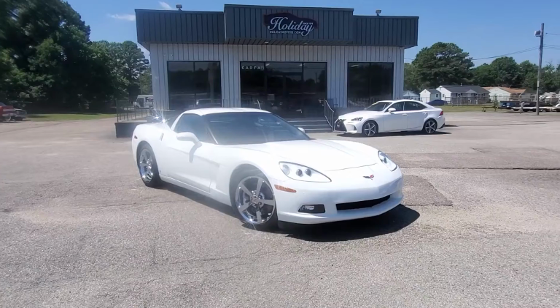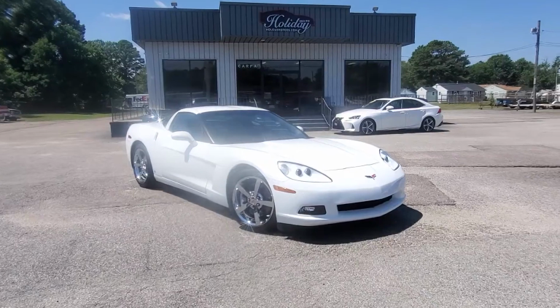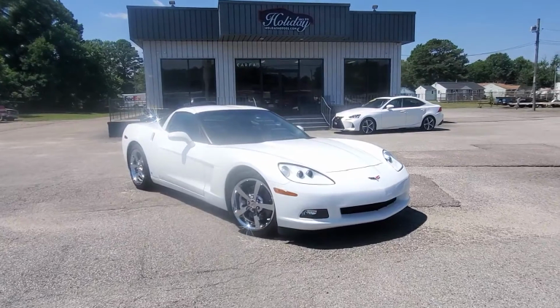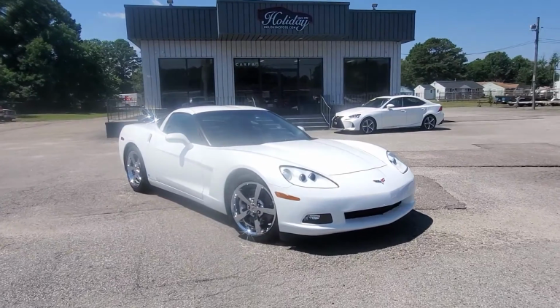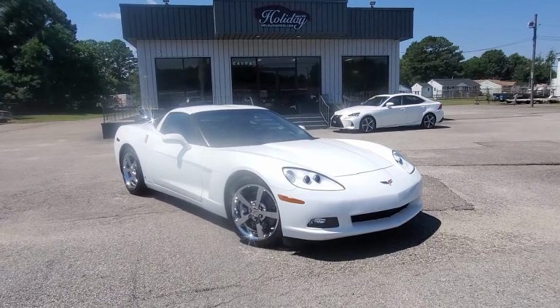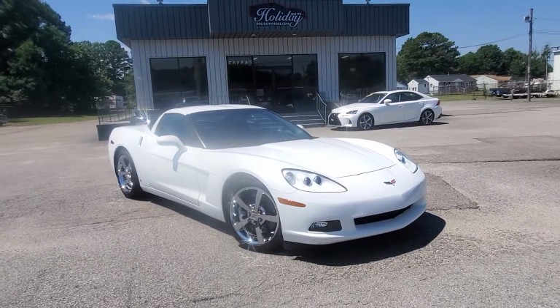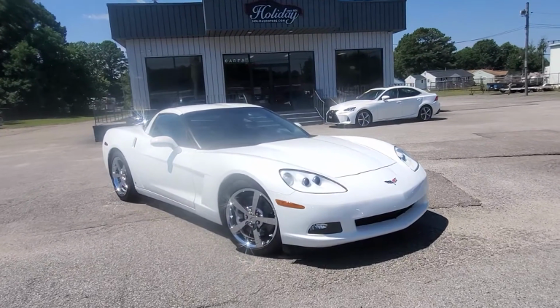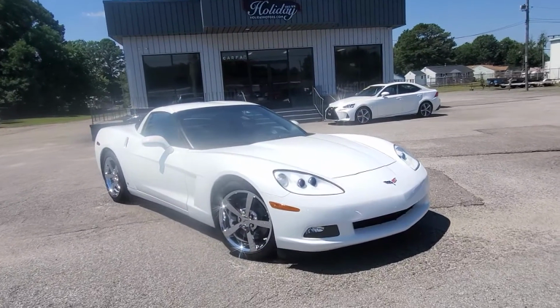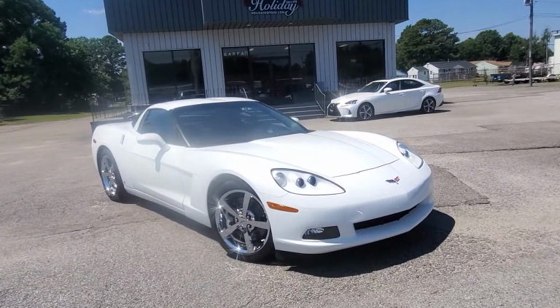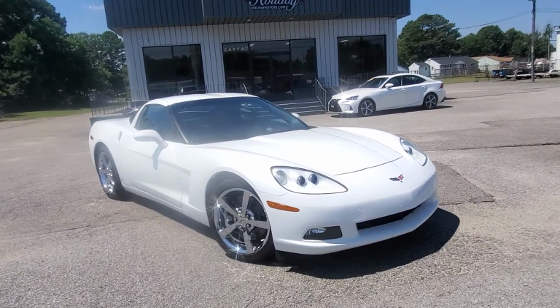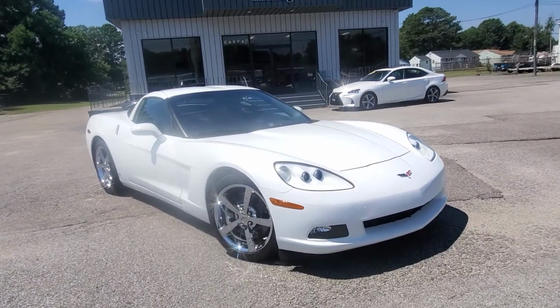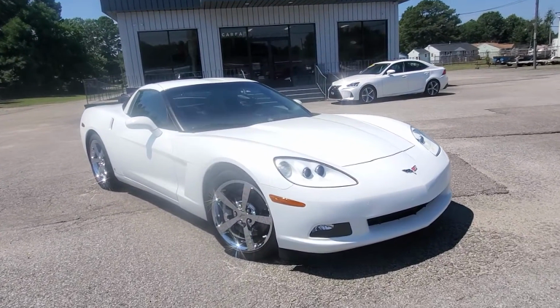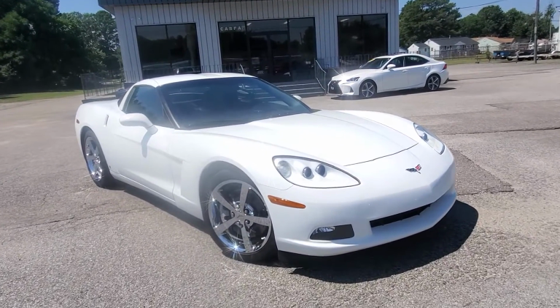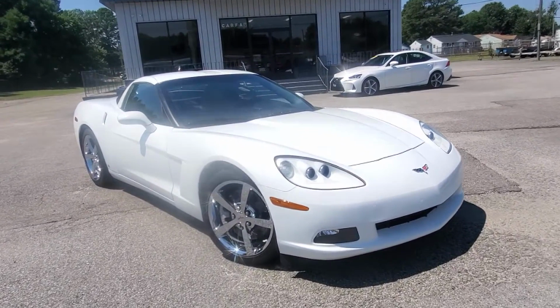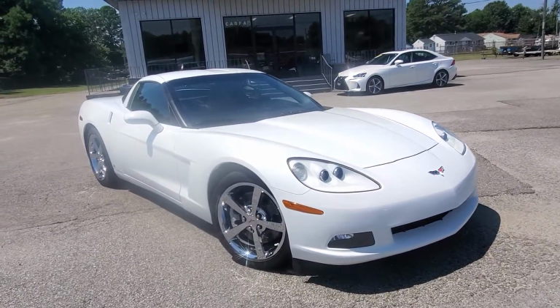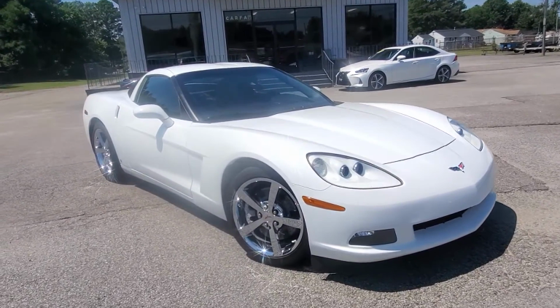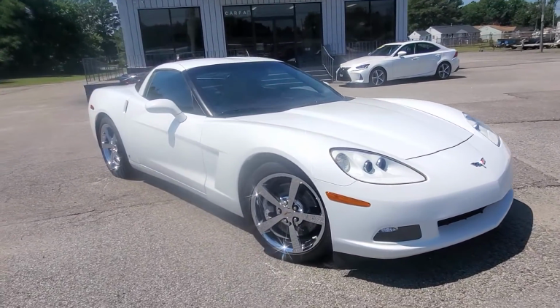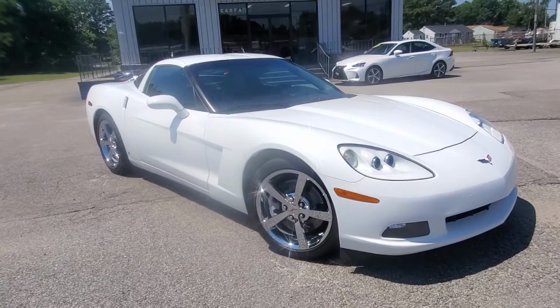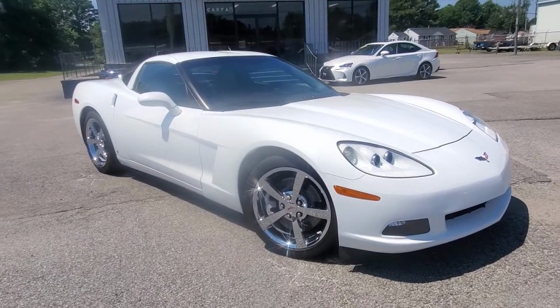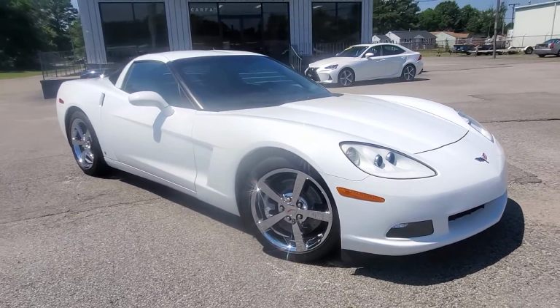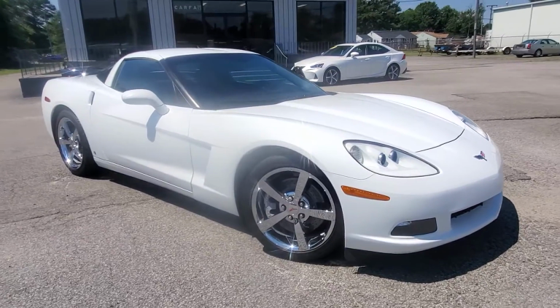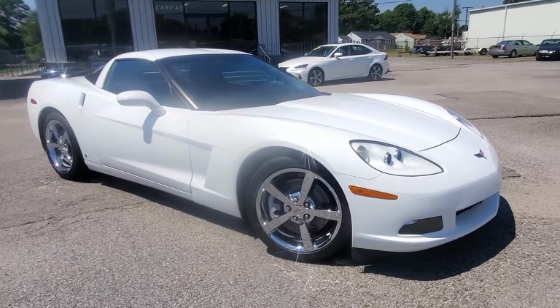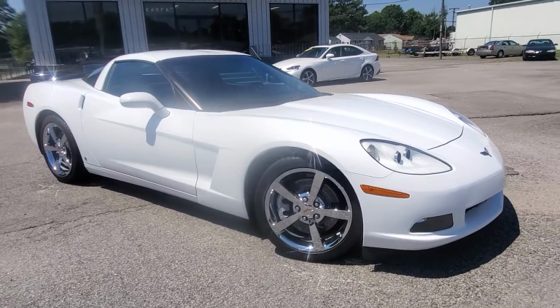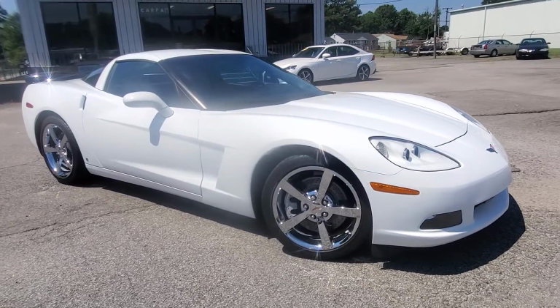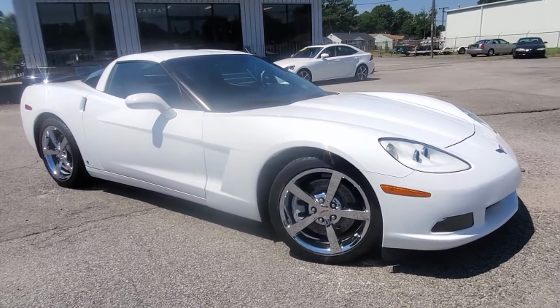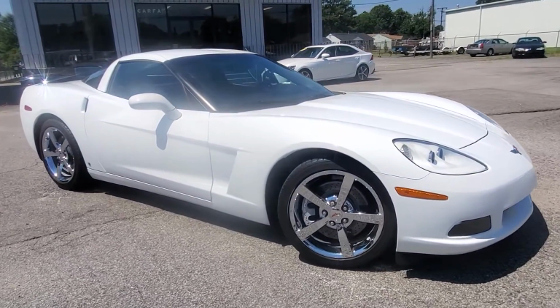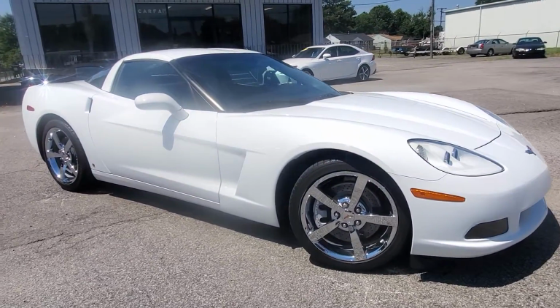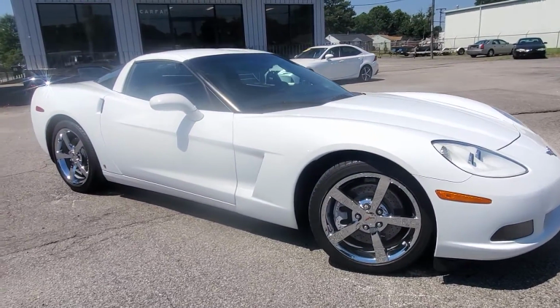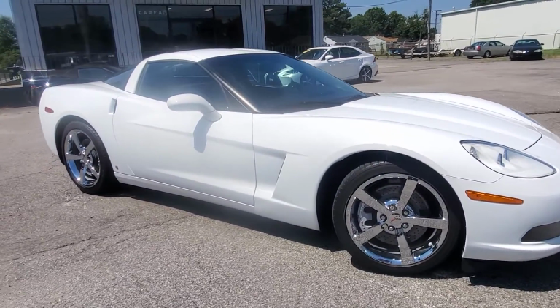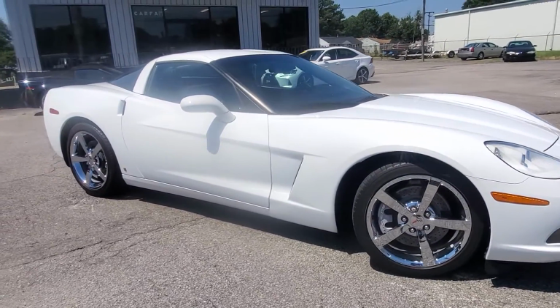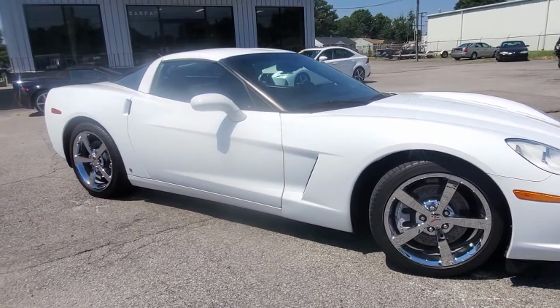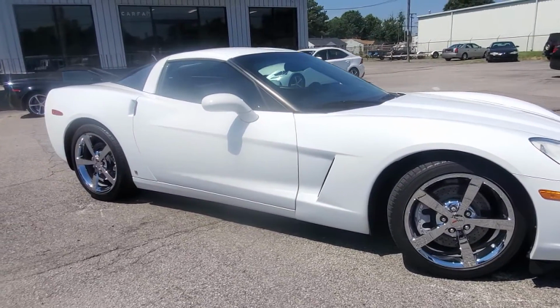Hey, what's happening? It's Chad Henry here for you at Holiday Motors in Portsmouth, Virginia. We're right now showing you this beautiful 2009 Corvette Coupe that we just got.